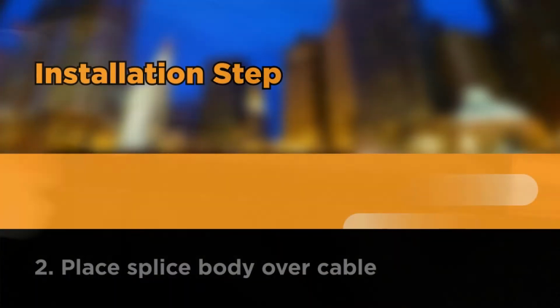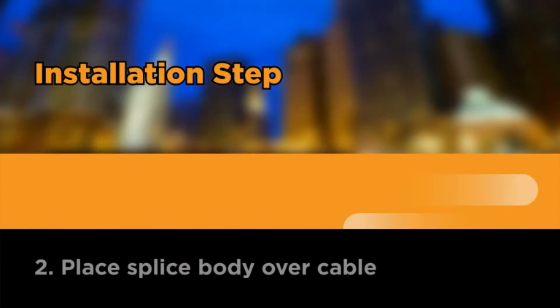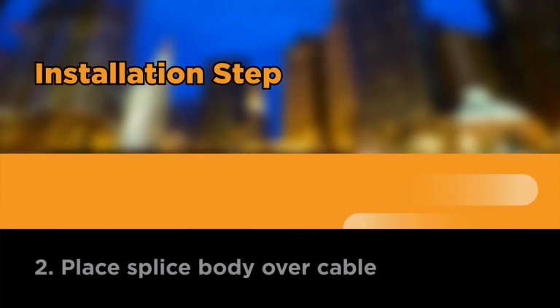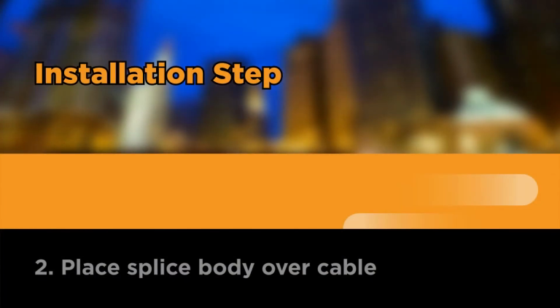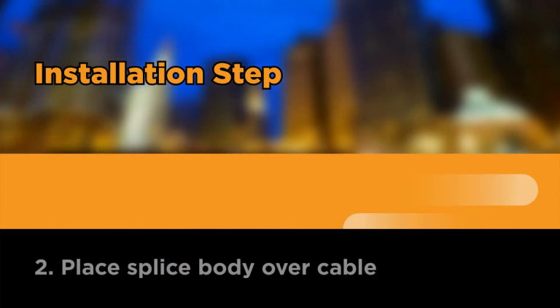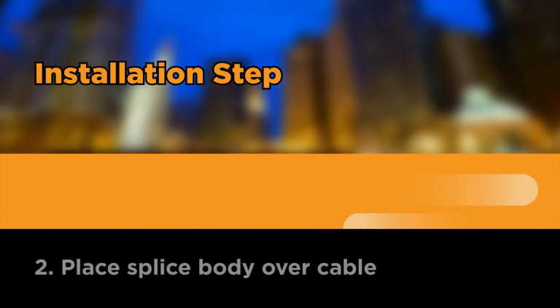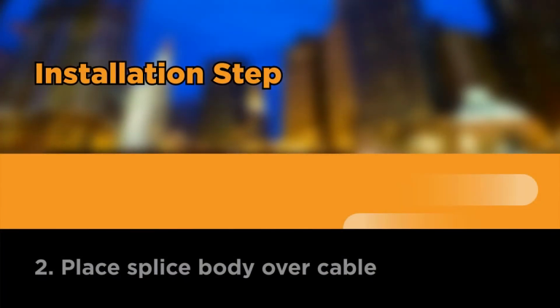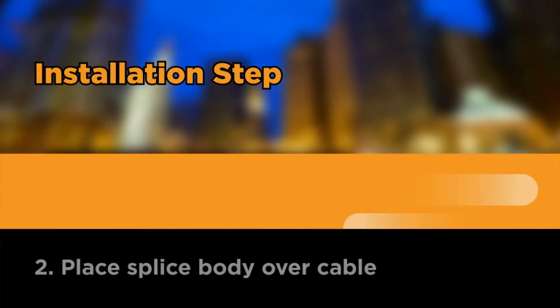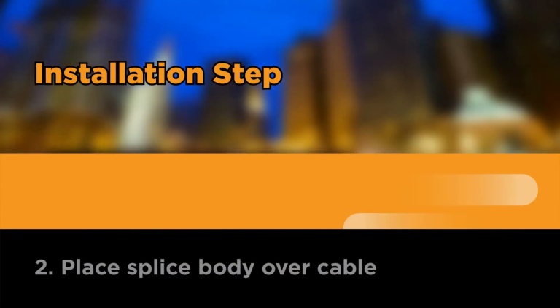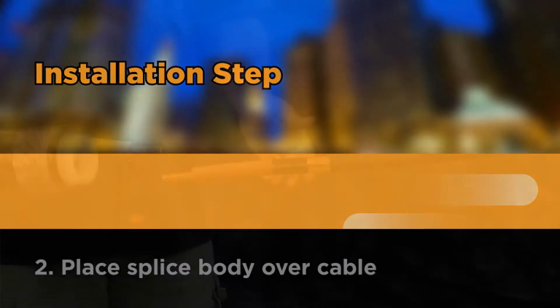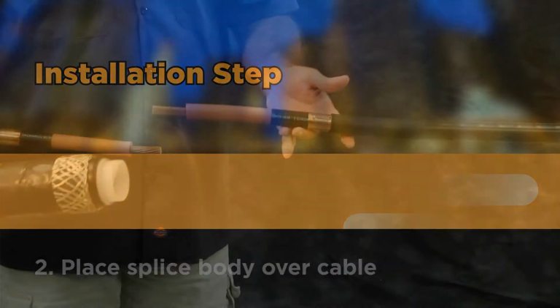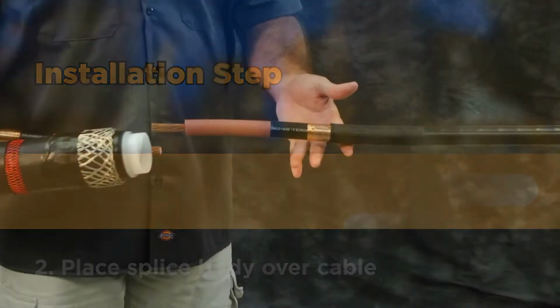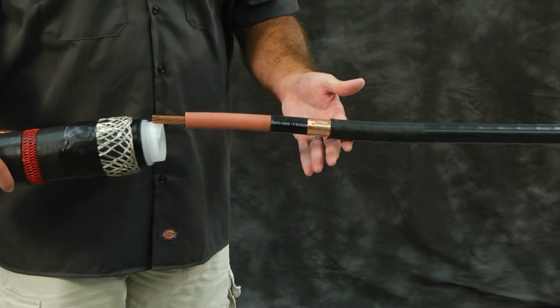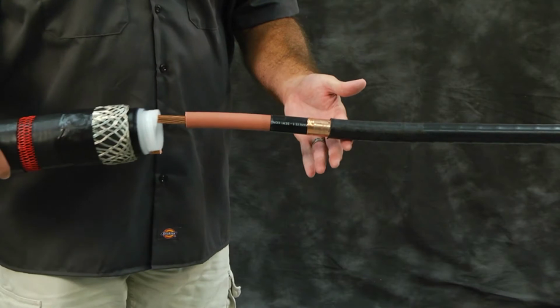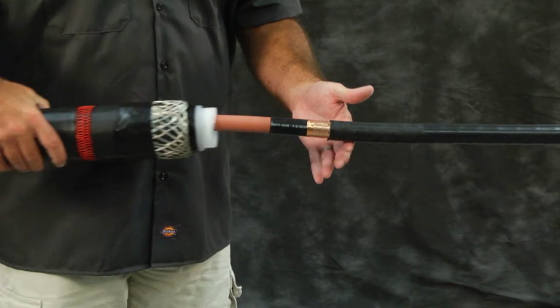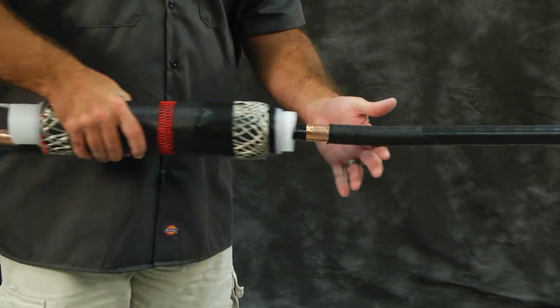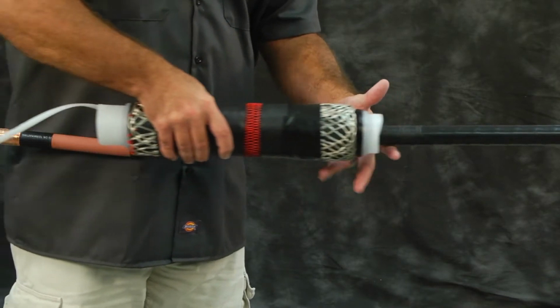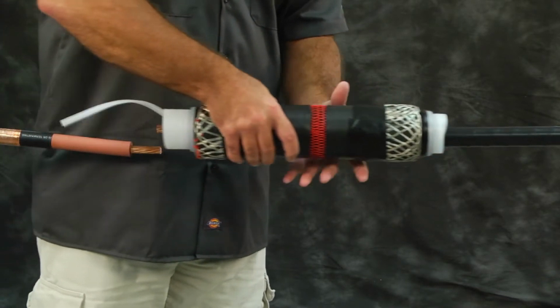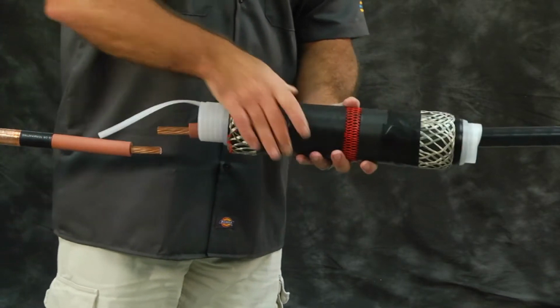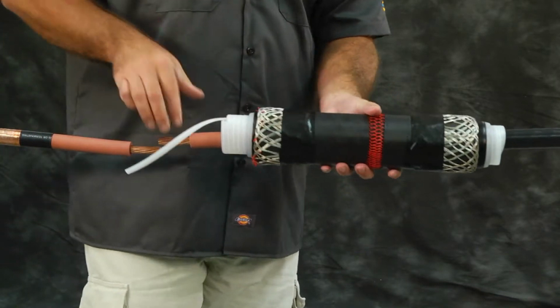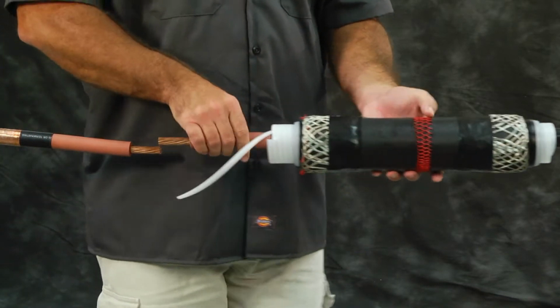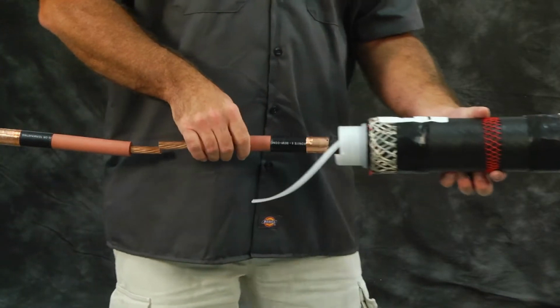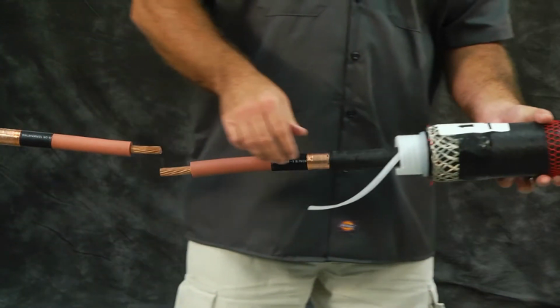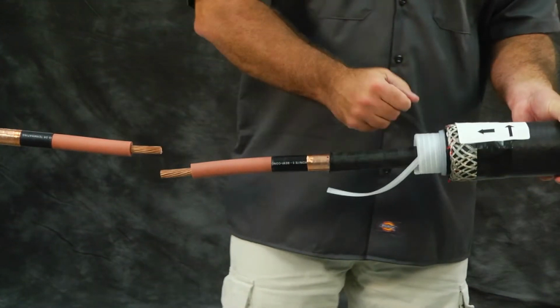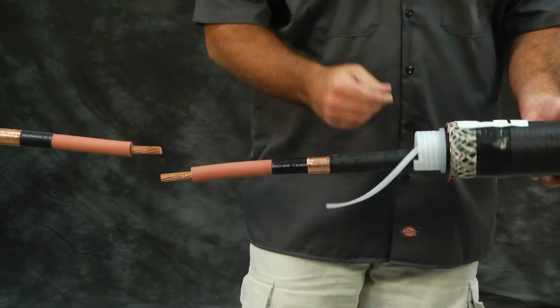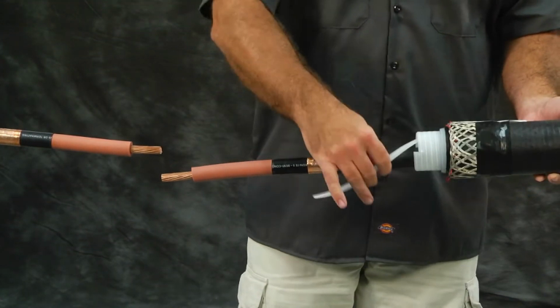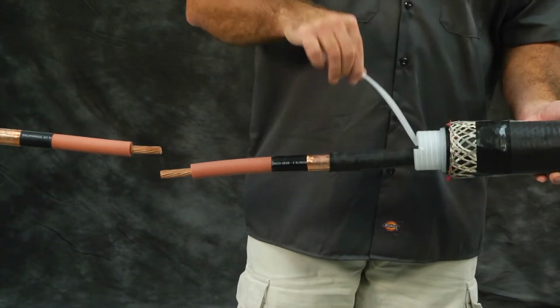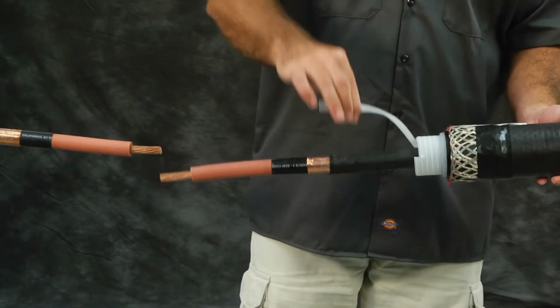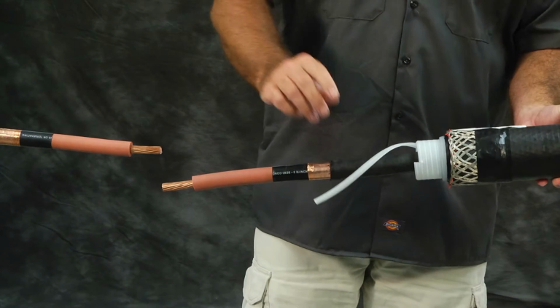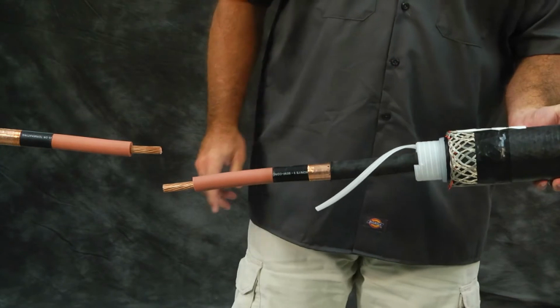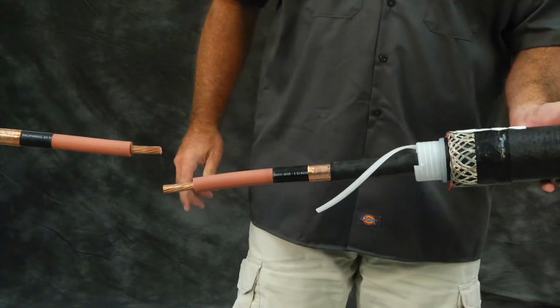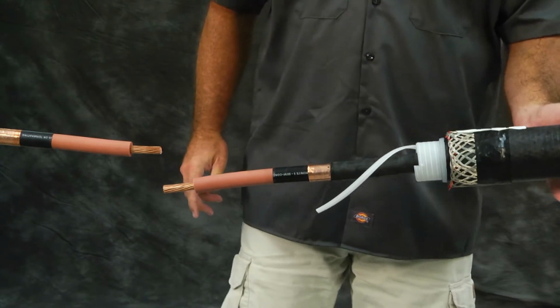Place splice body over cable. Slide the splice body over the cable end so that the release strip of the spiral holdout points toward the cable end.